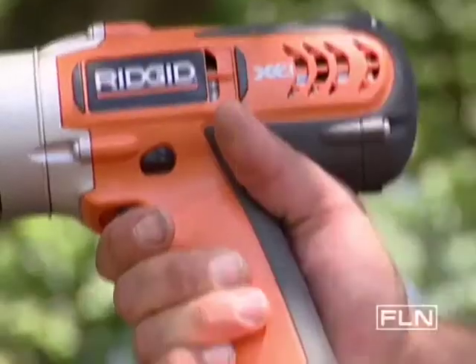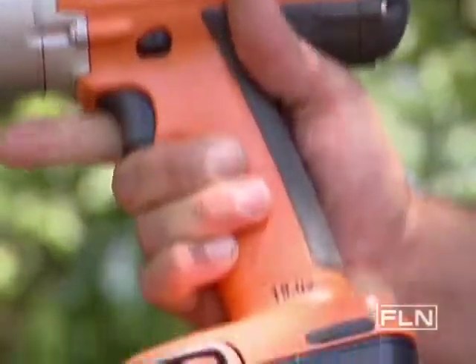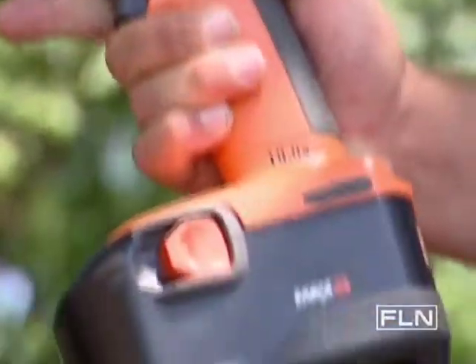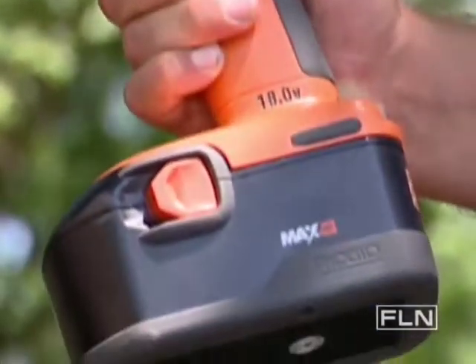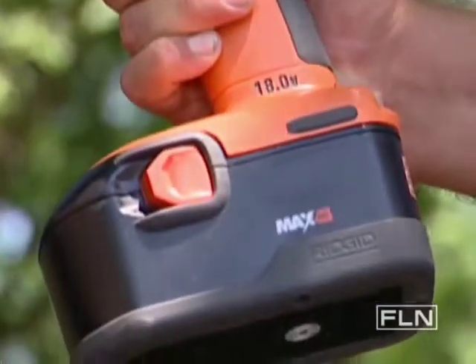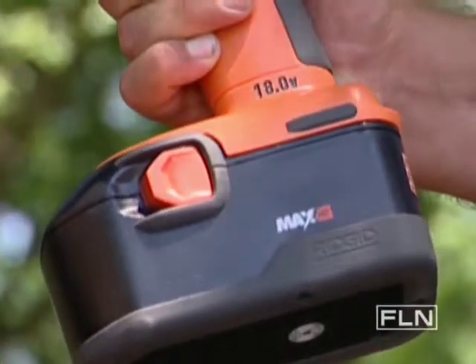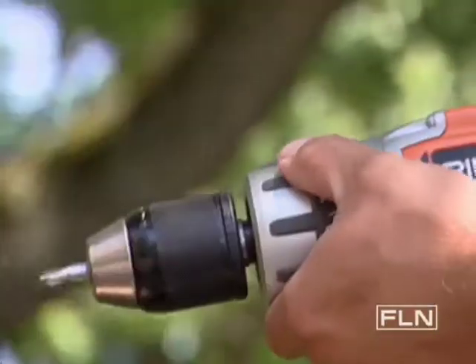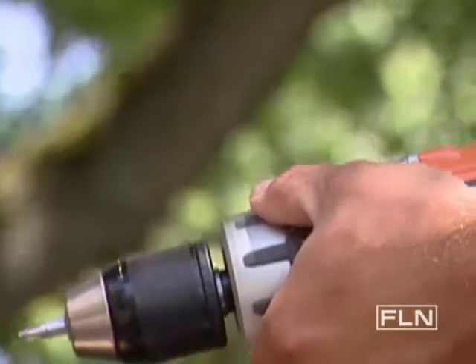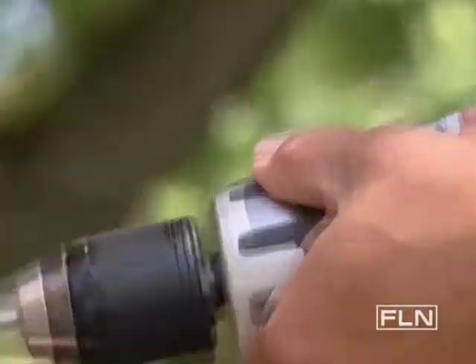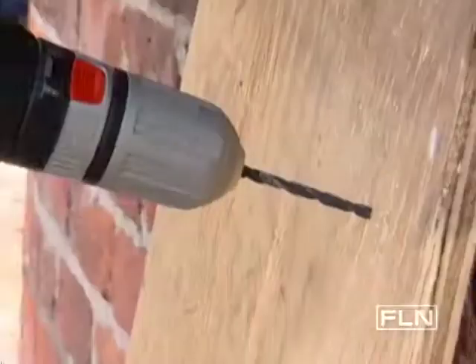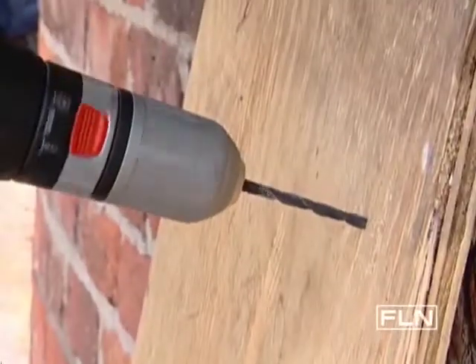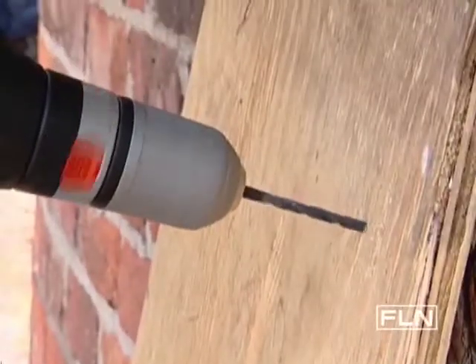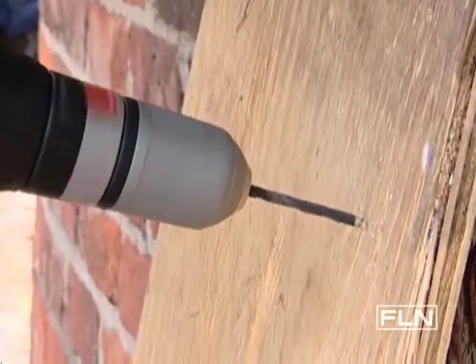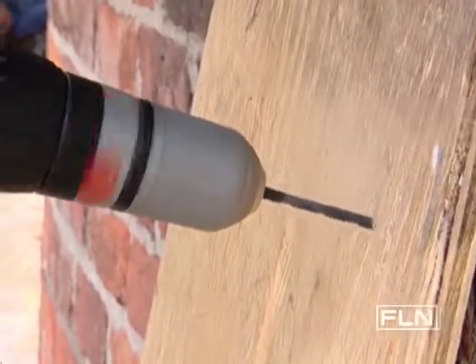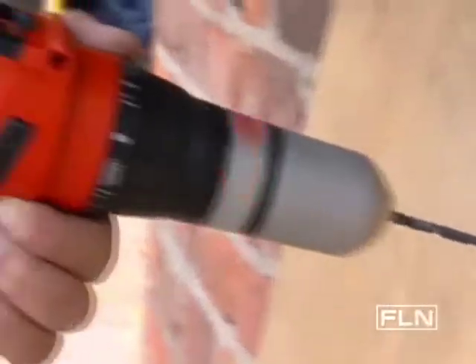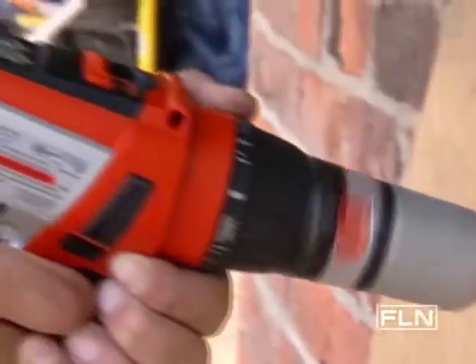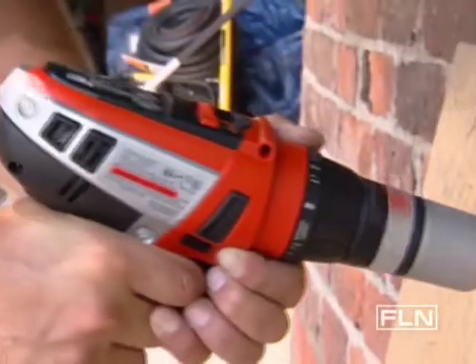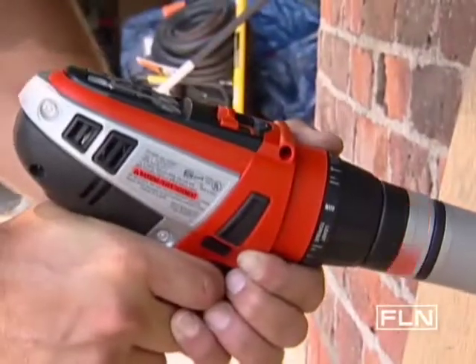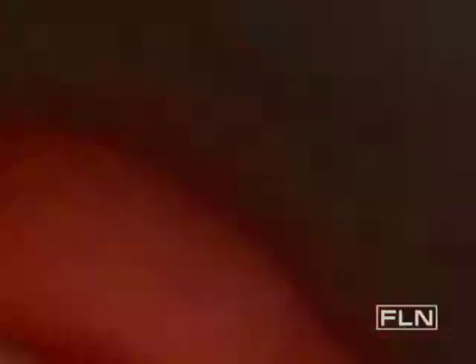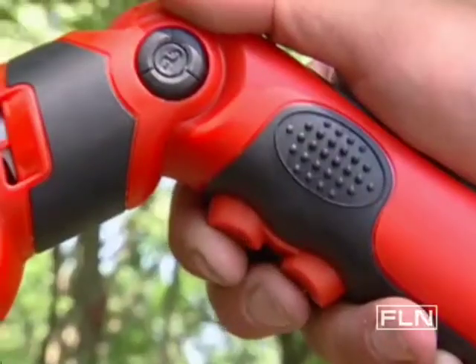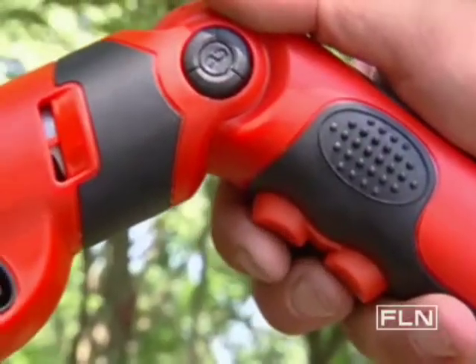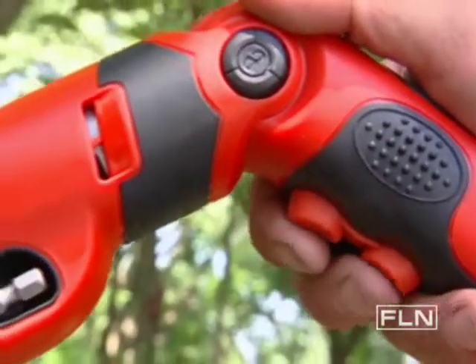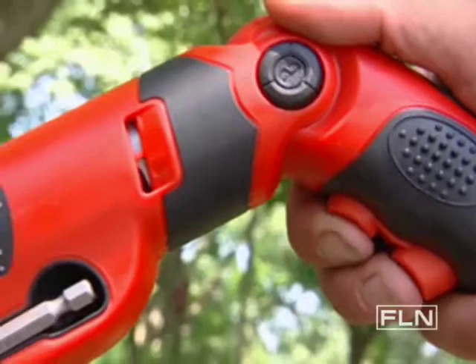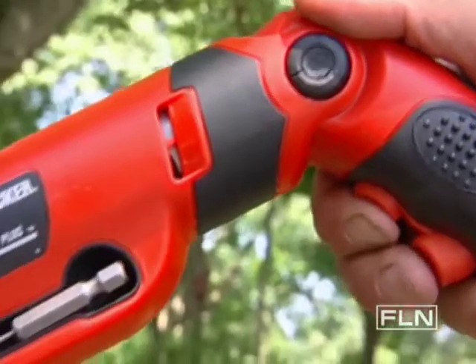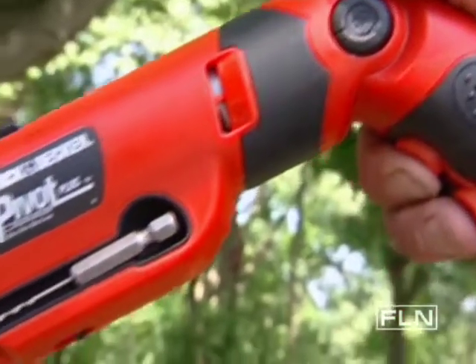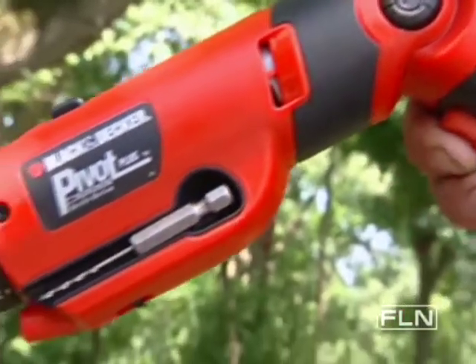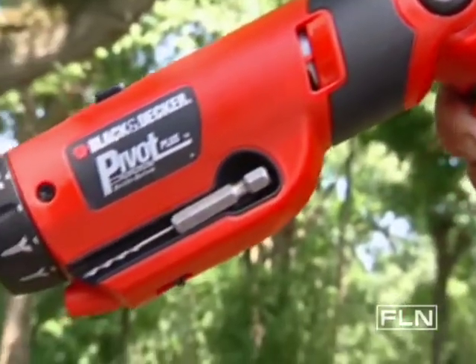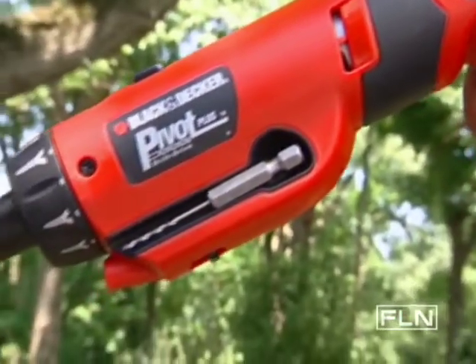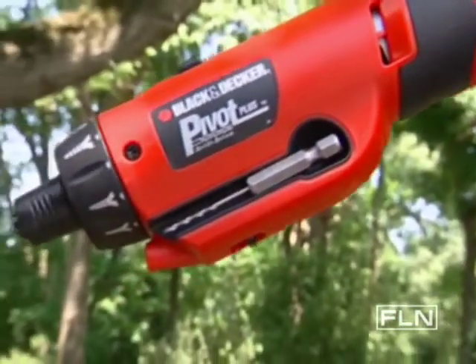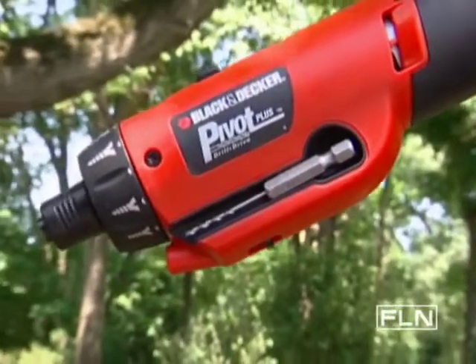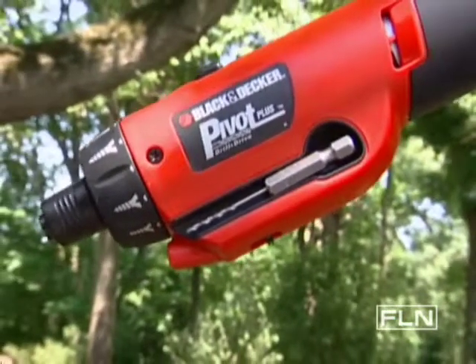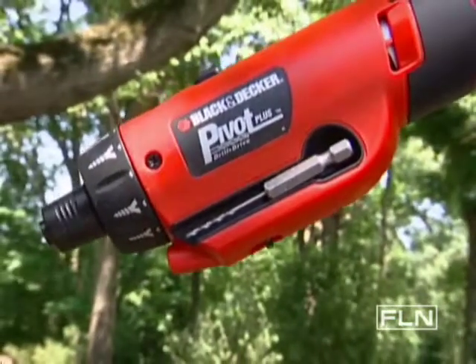These days it's all about voltages, clutch settings, variable speeds, and lots of bells and whistles. Some you'll use, some you won't.